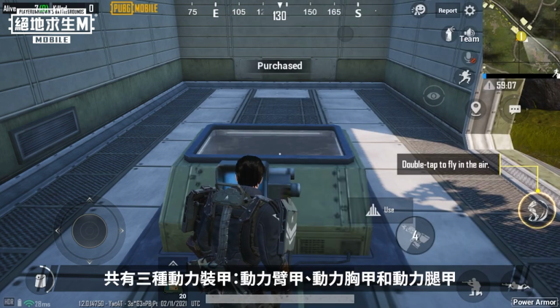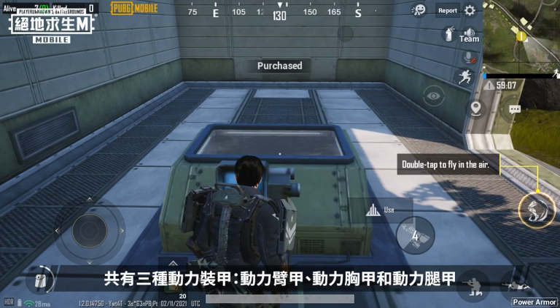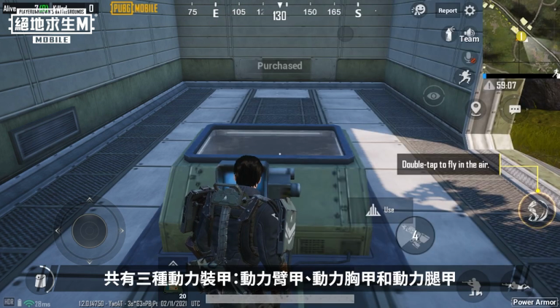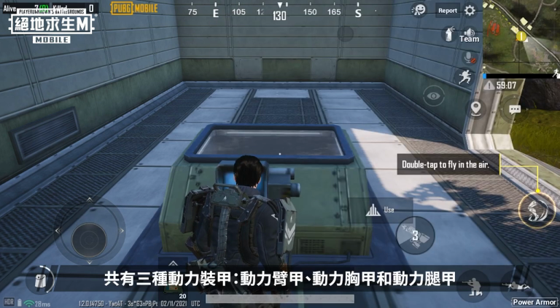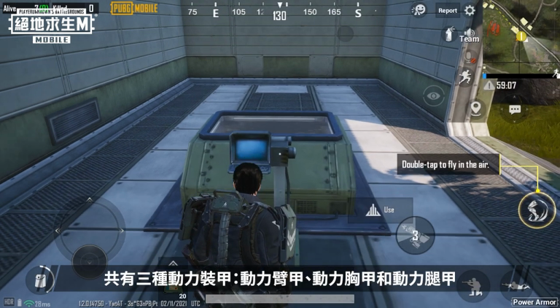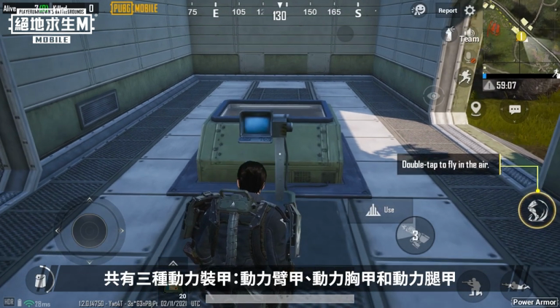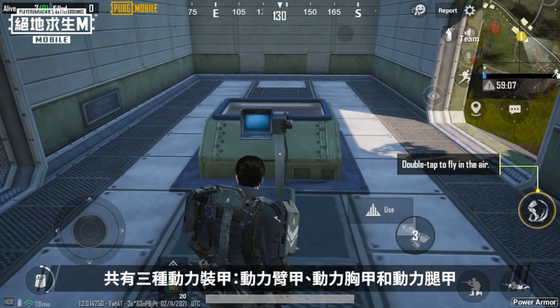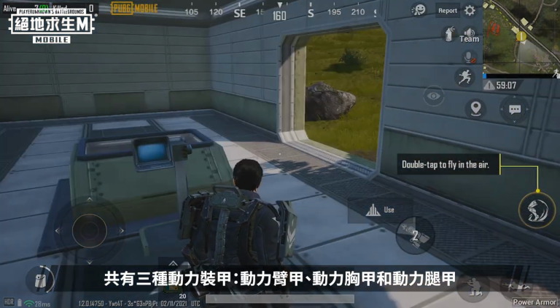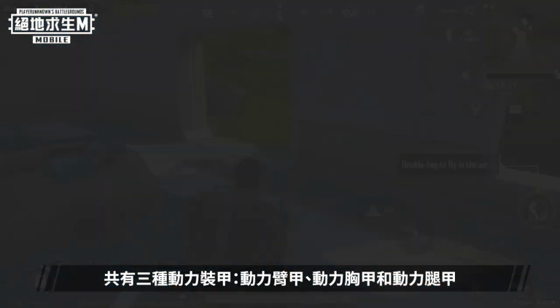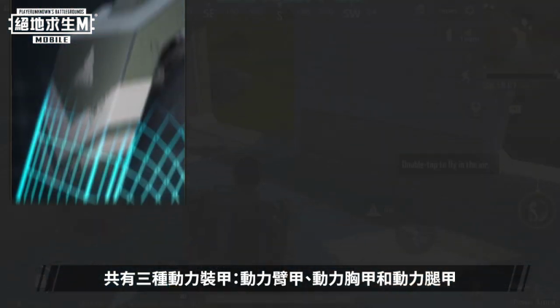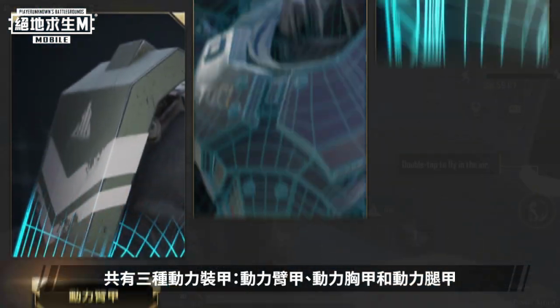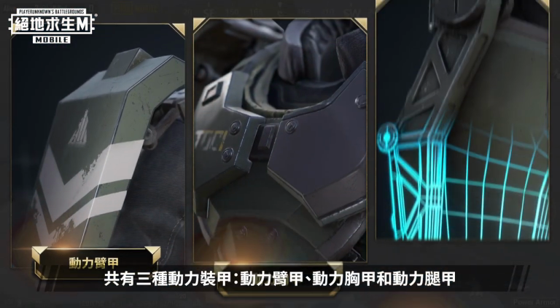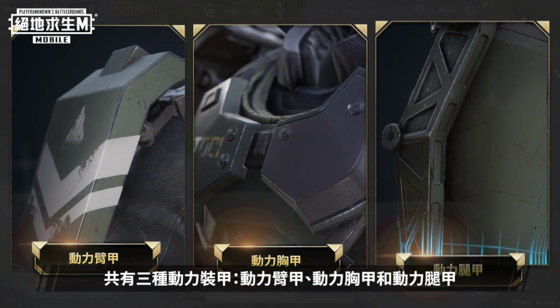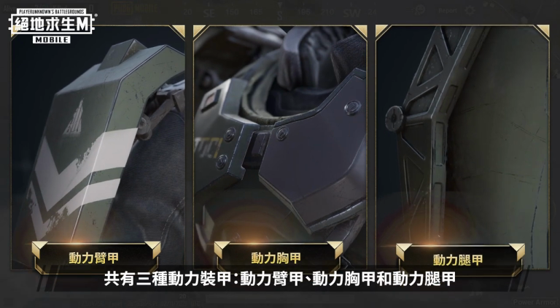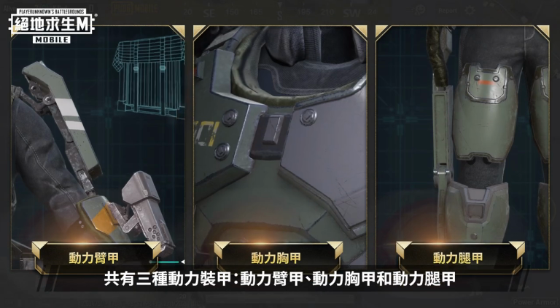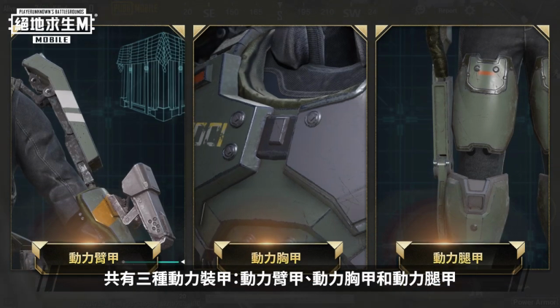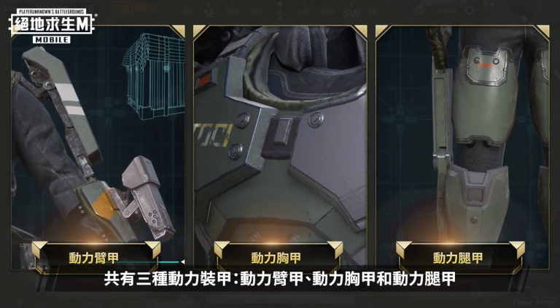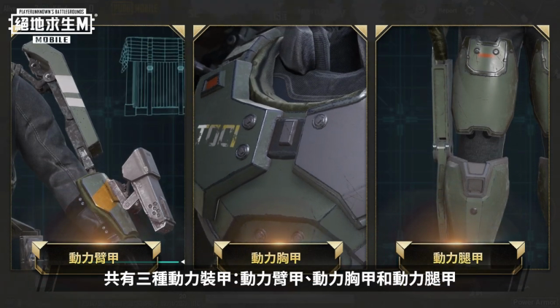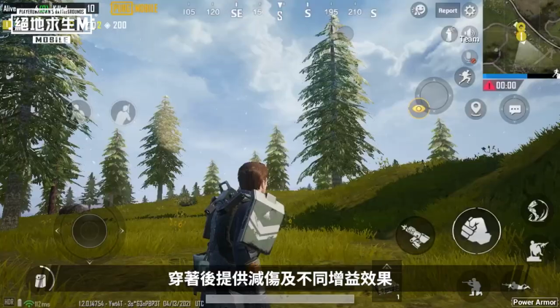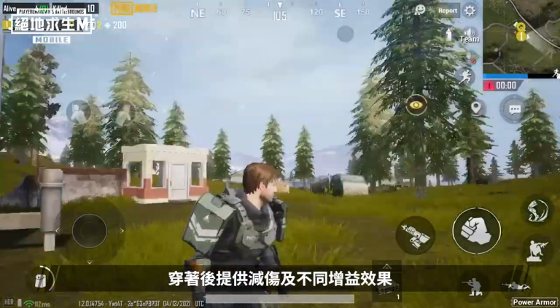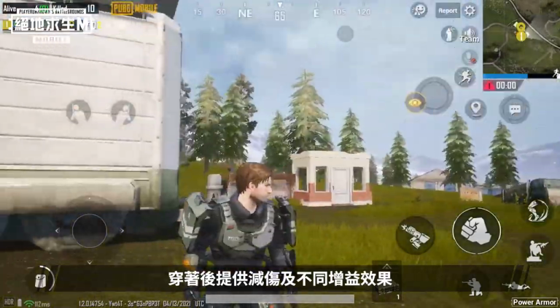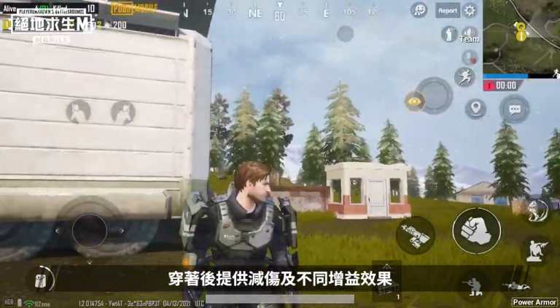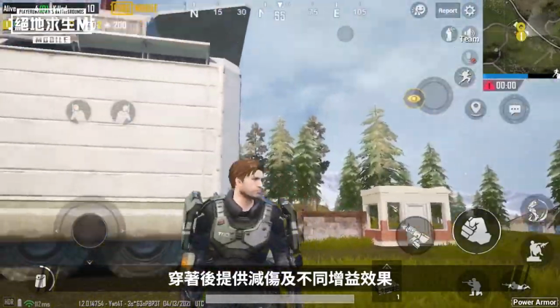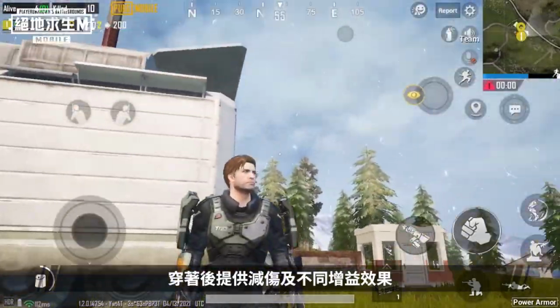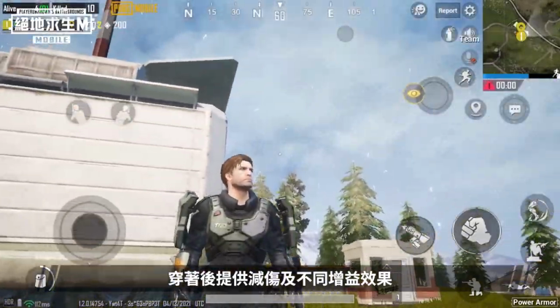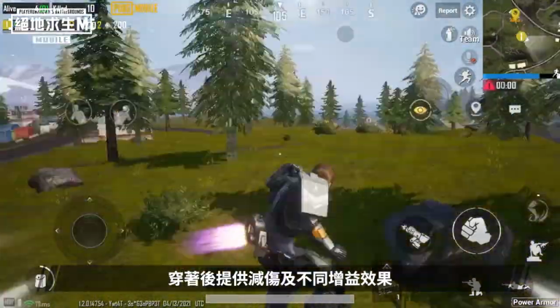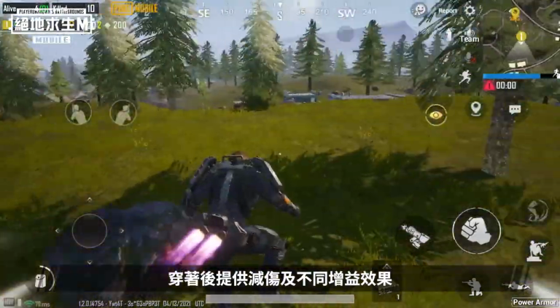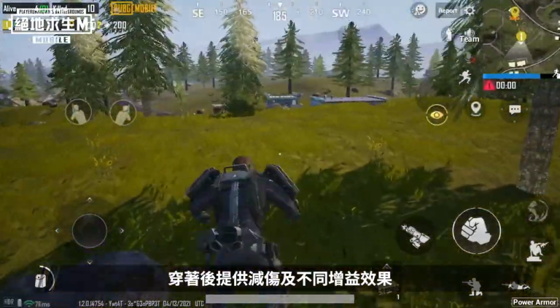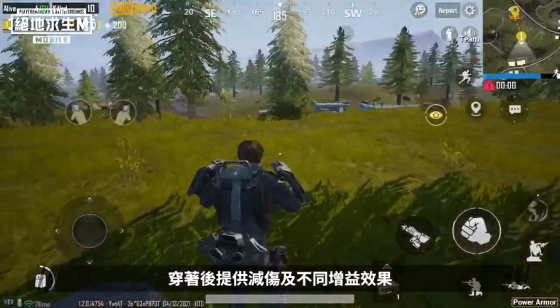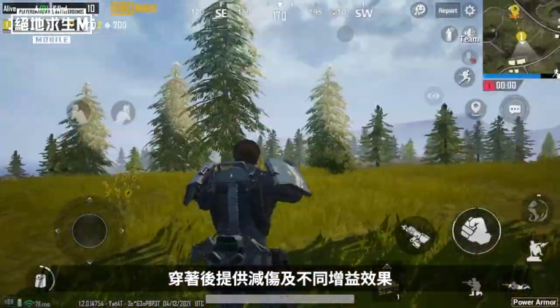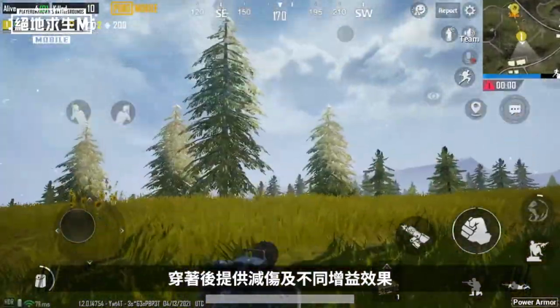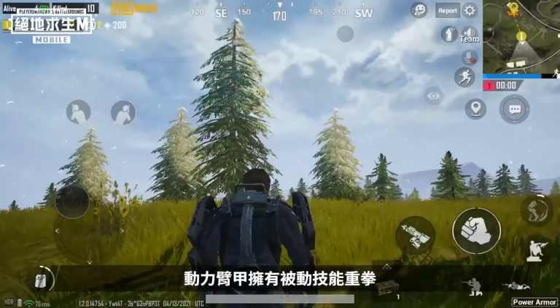There are three types of Power Armor: Power Arm, Power Vest, and Power Leg. Wear them to take less damage and gain other boosts.